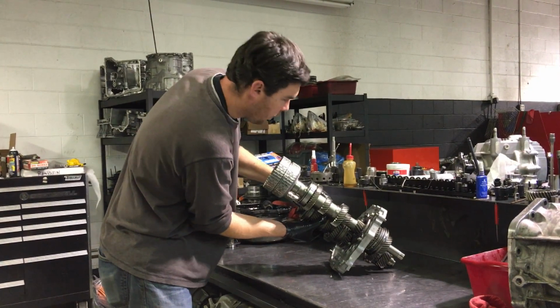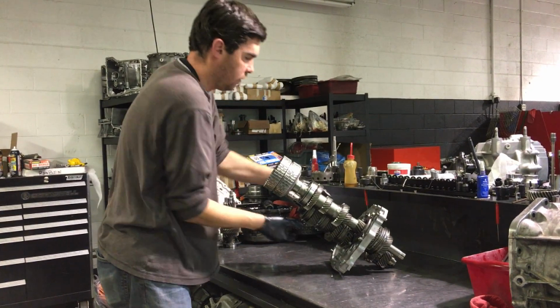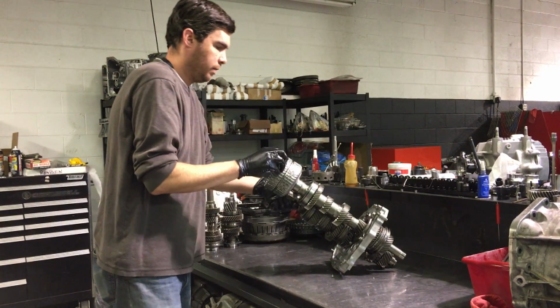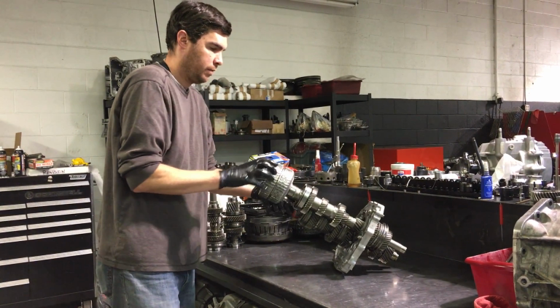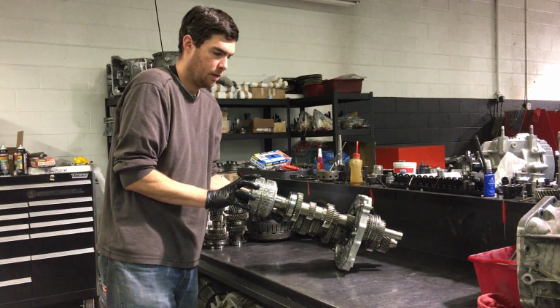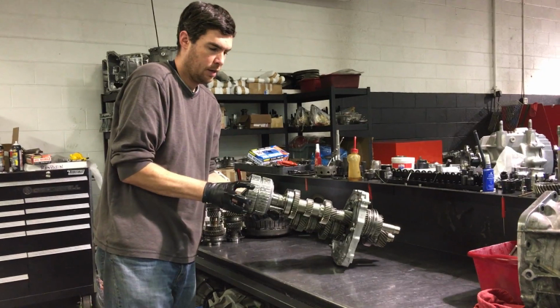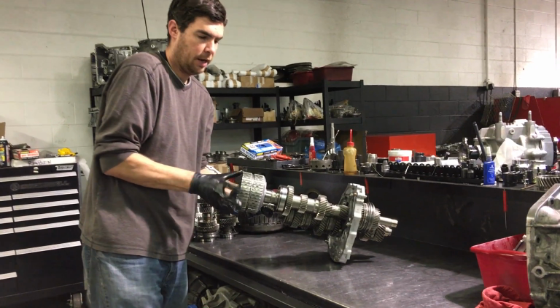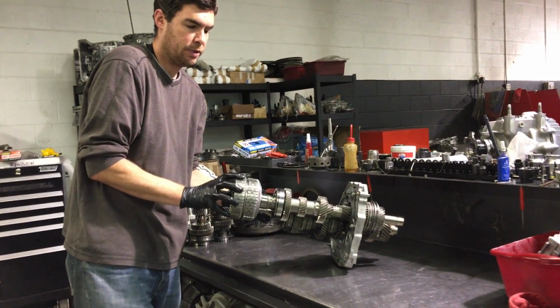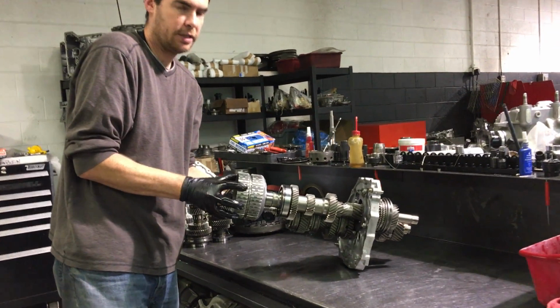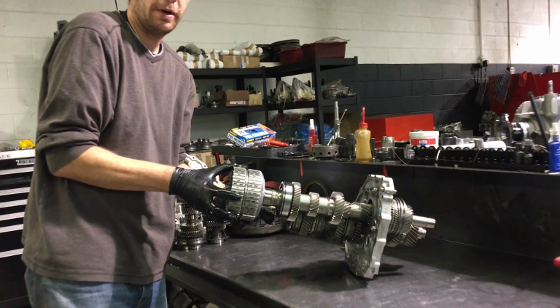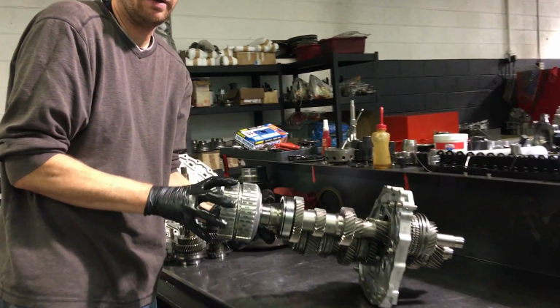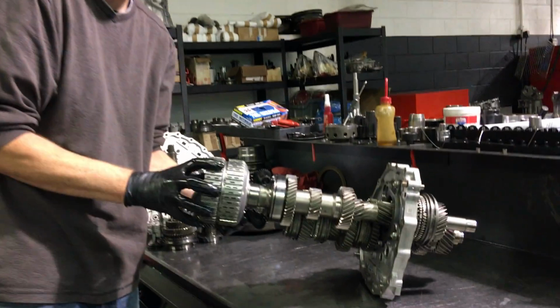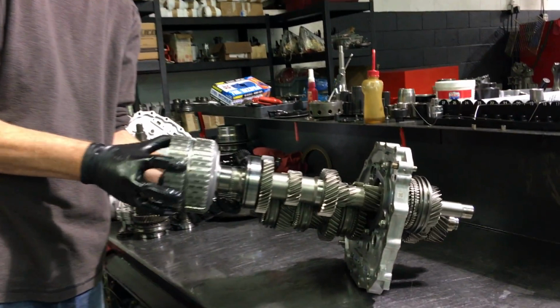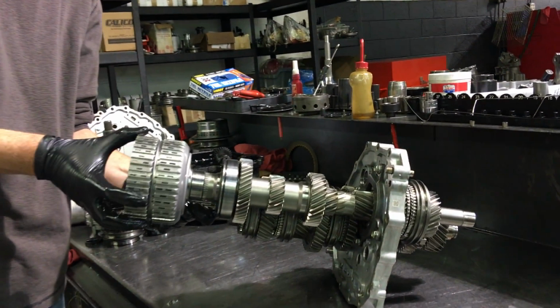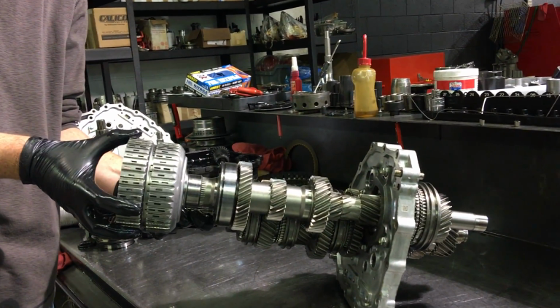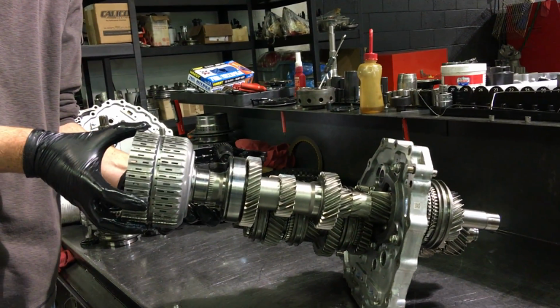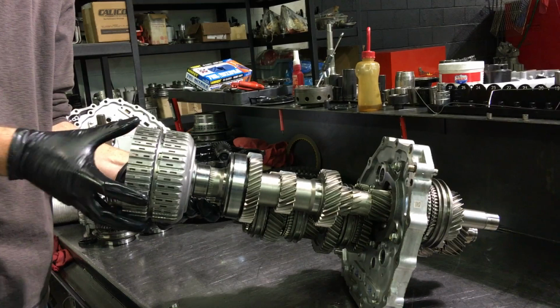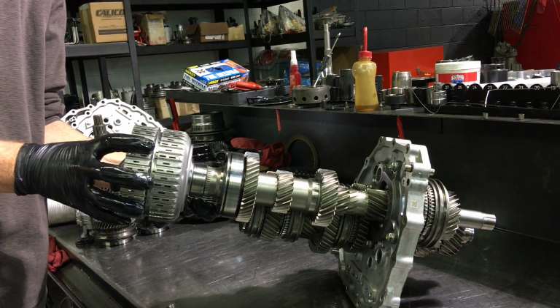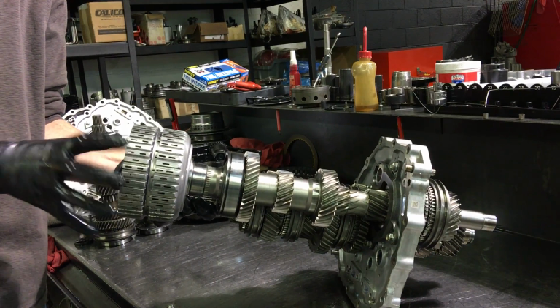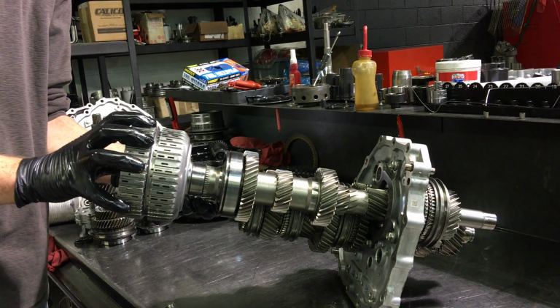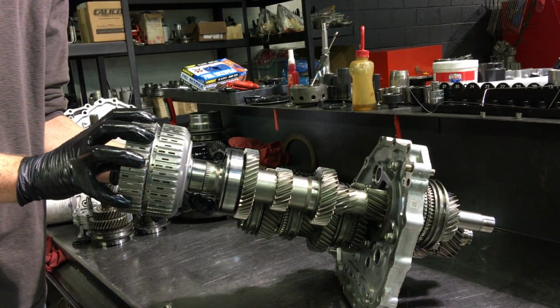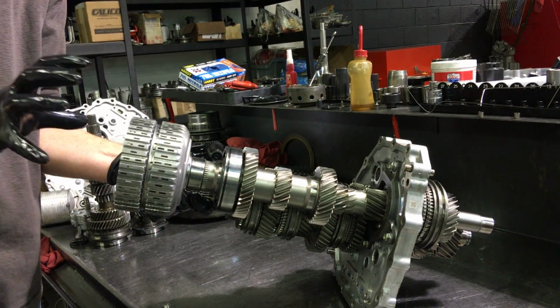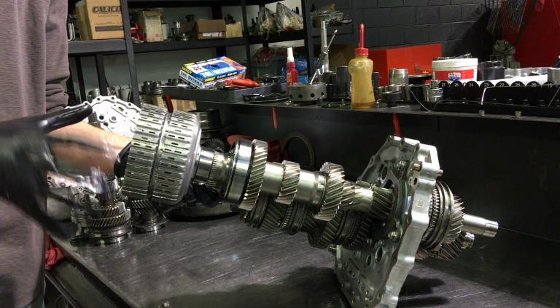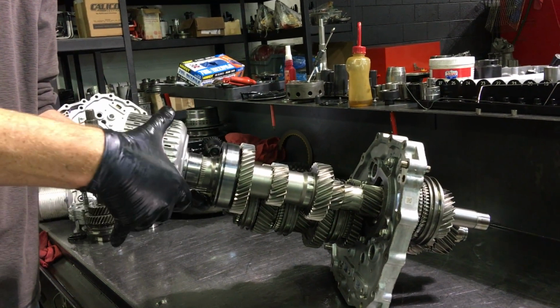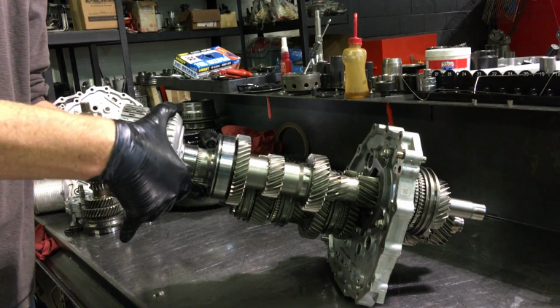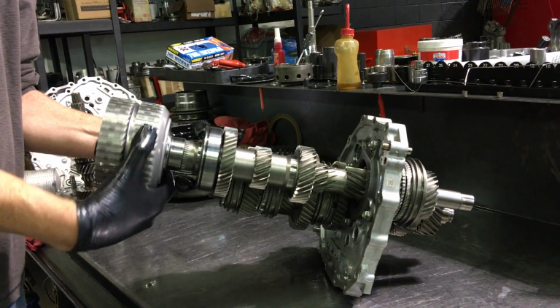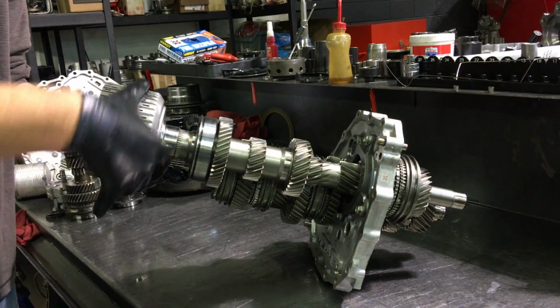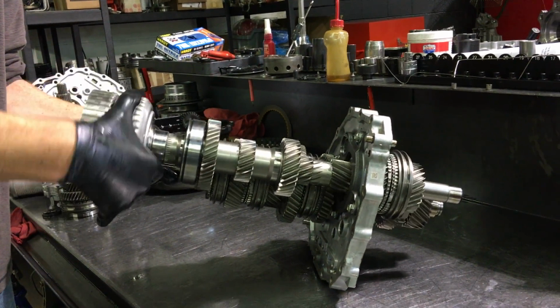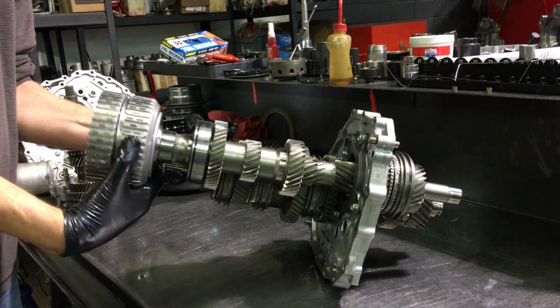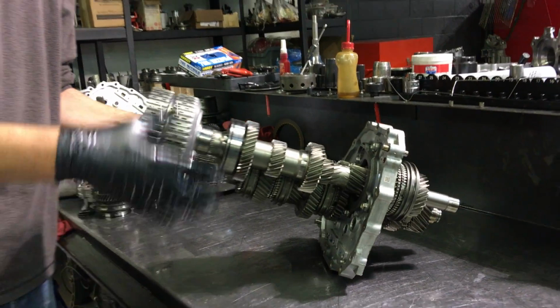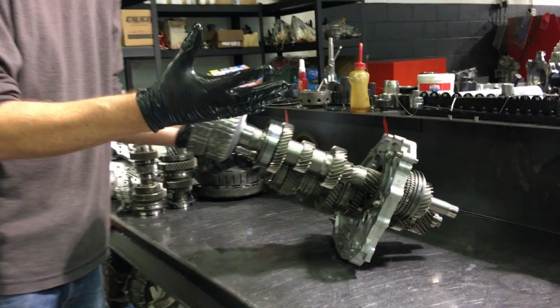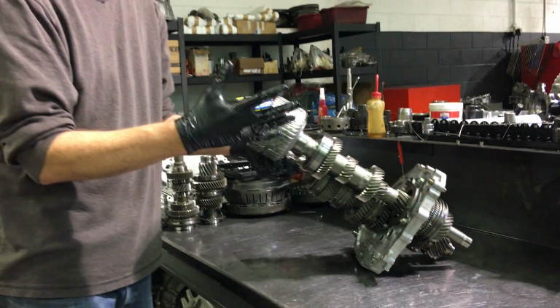Then it goes into fourth, and that basket is now rotating at a slower speed. When you're about ready to transfer the power to fourth gear, the clutches will let go of this basket, engage this basket, and then you're in fourth, and so on.